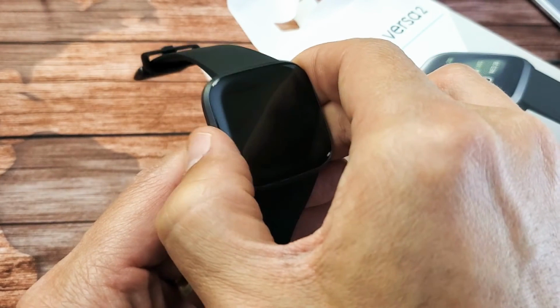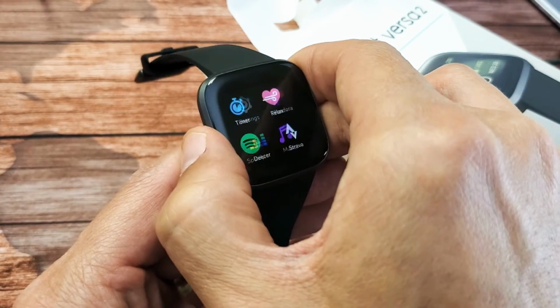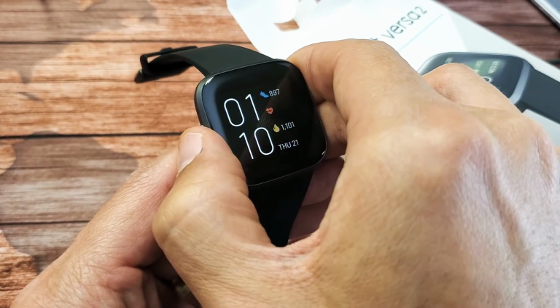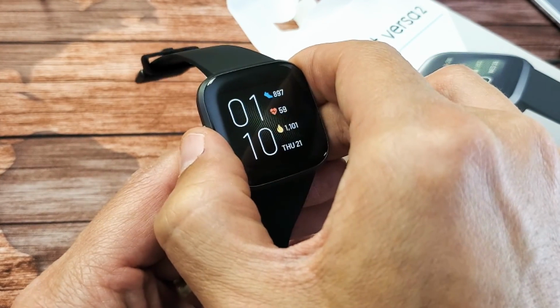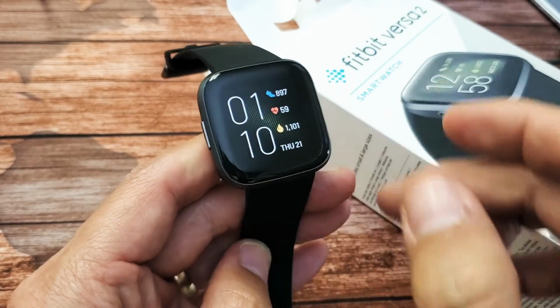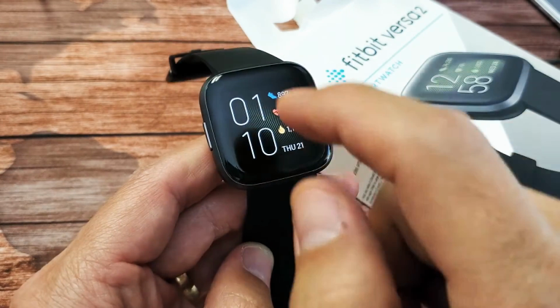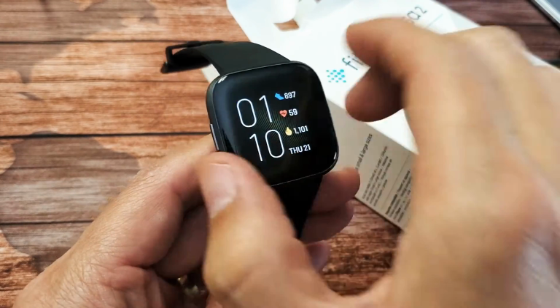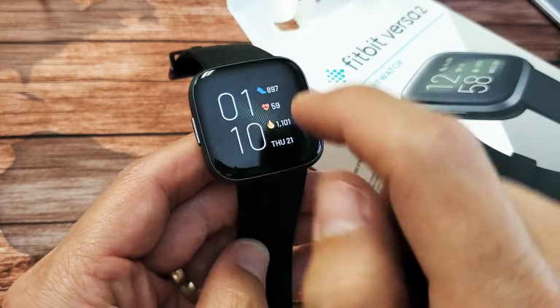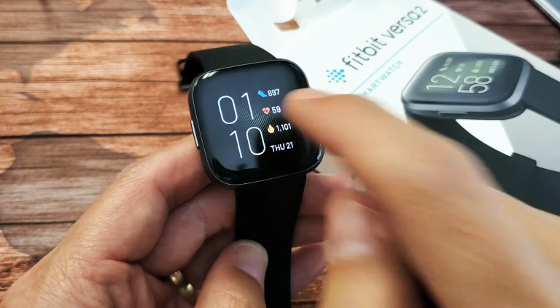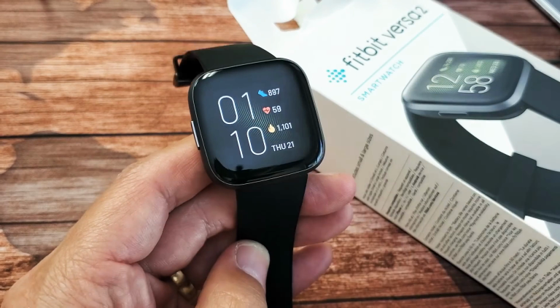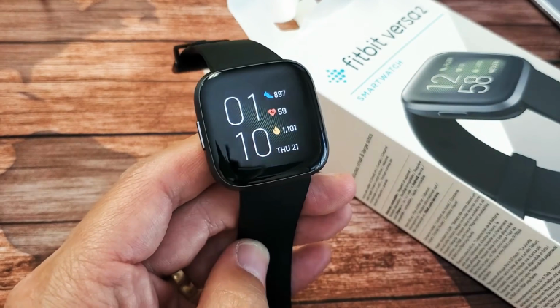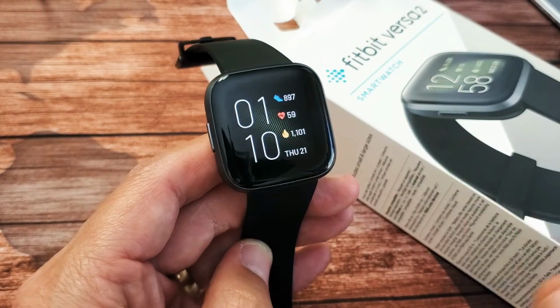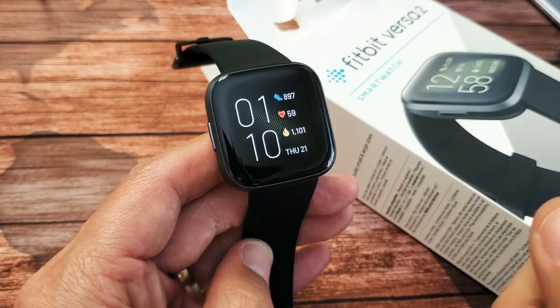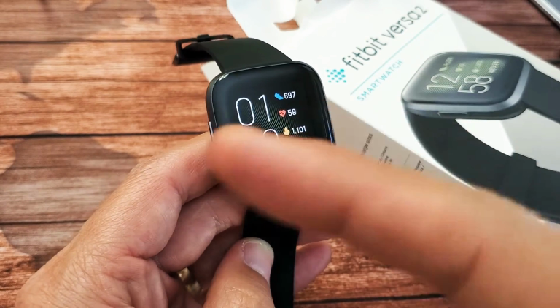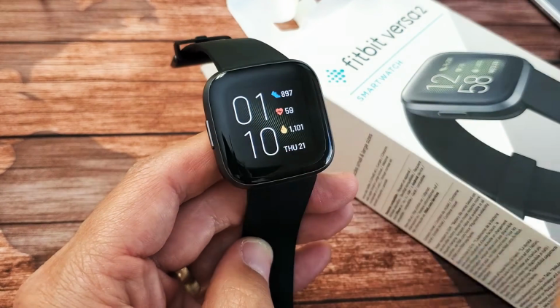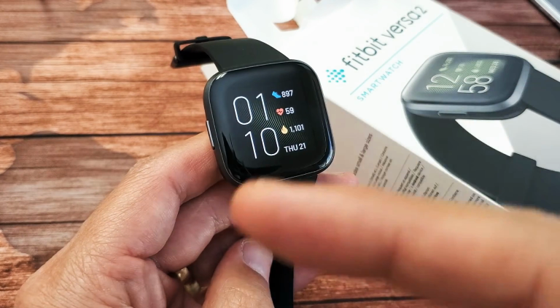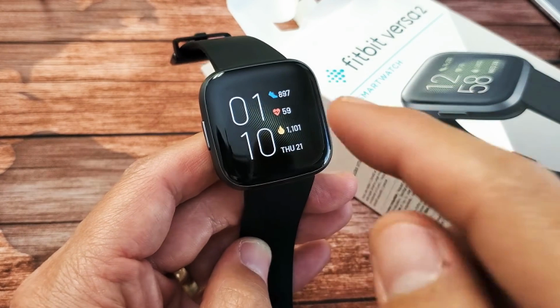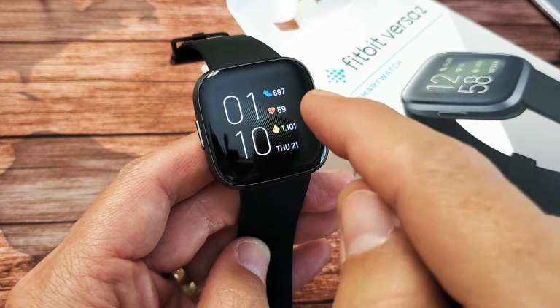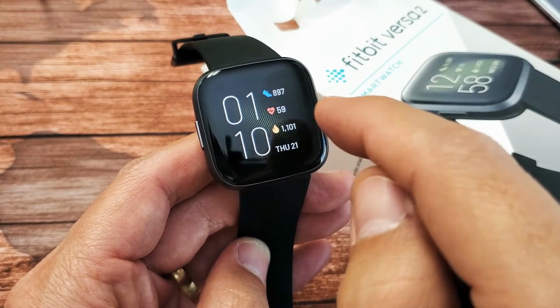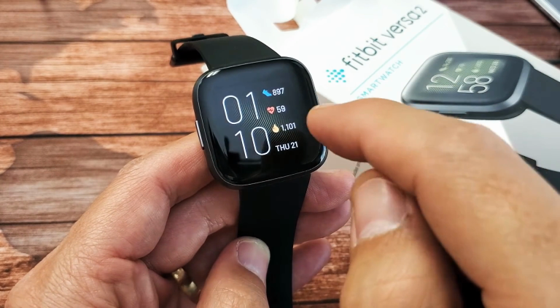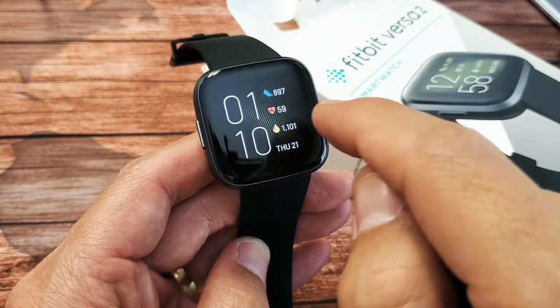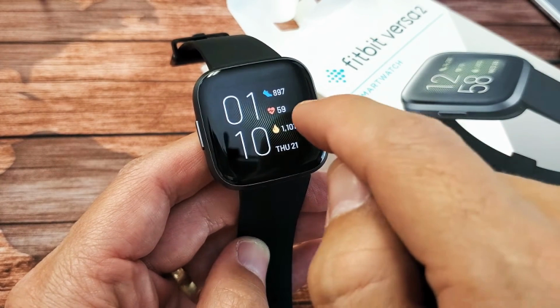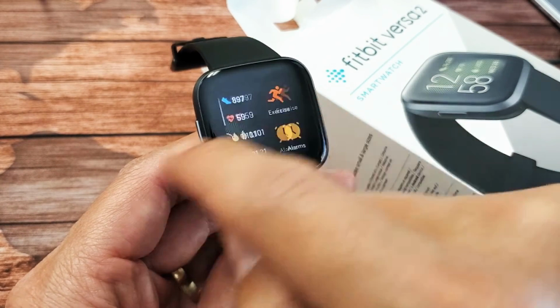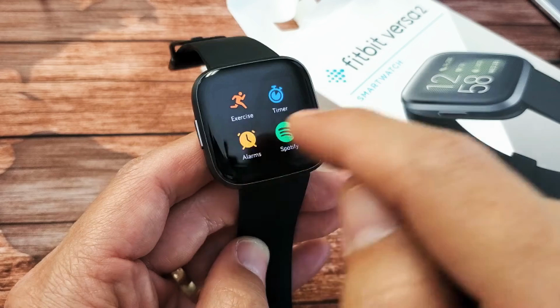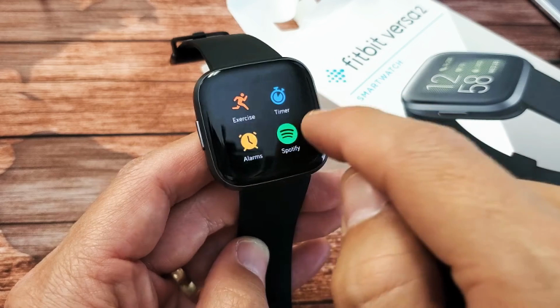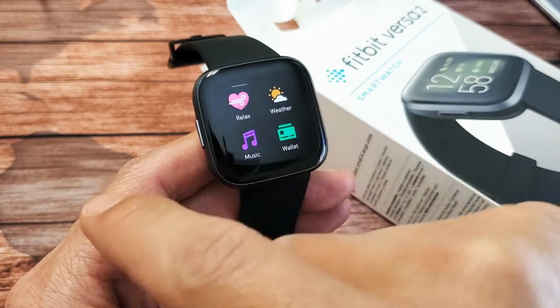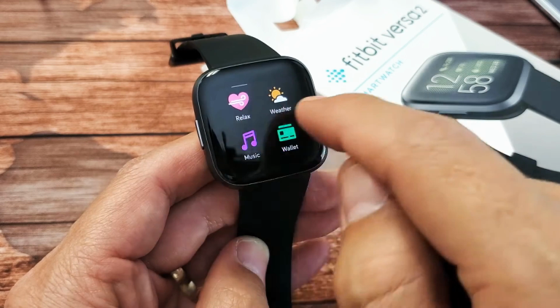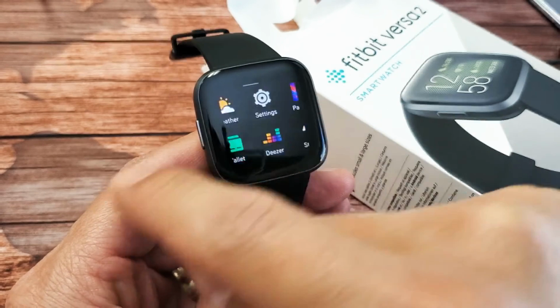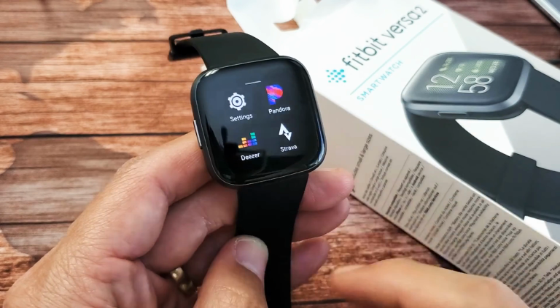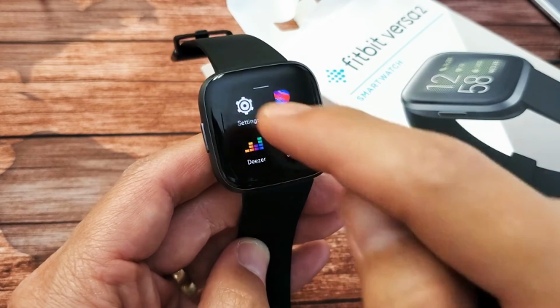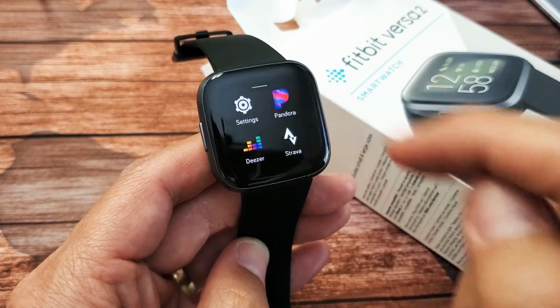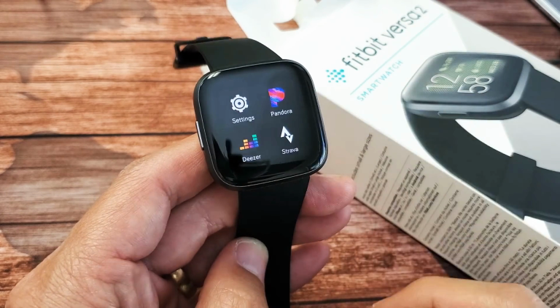So the first thing you got to do is just go ahead and go to your clock face, and then you want to swipe left, left, left three times — one, two, three — and then you see Settings.